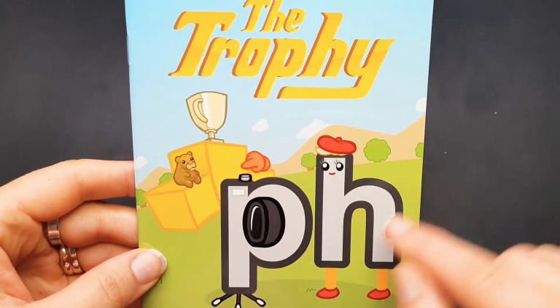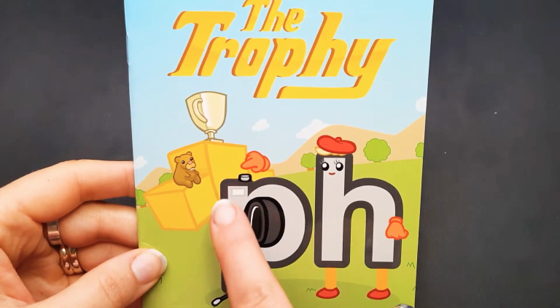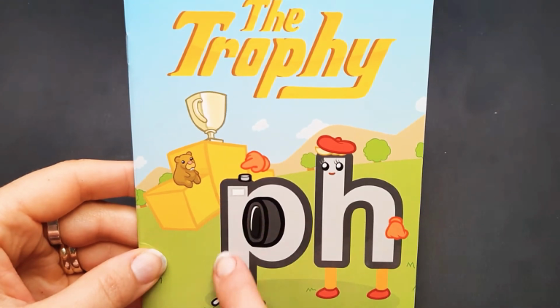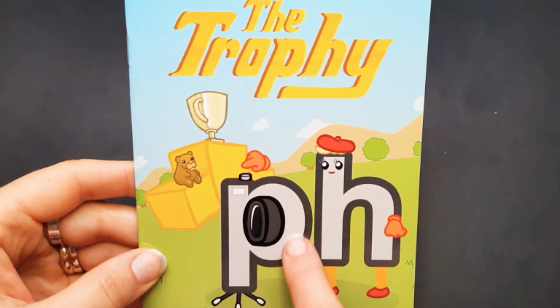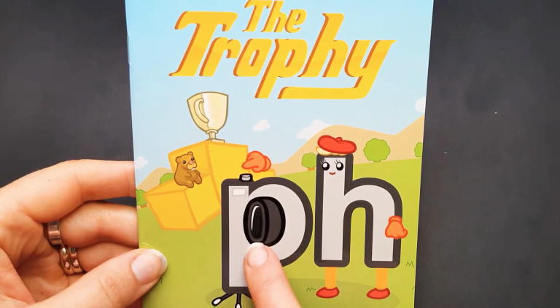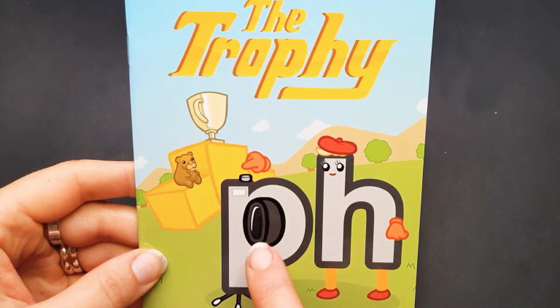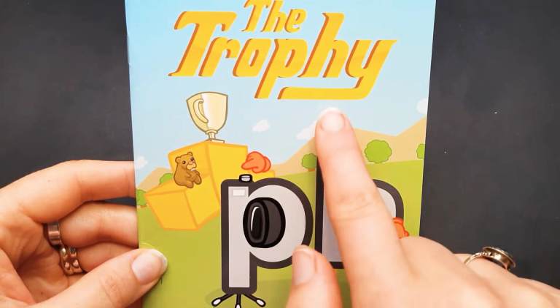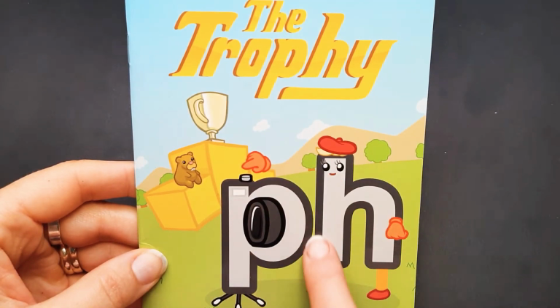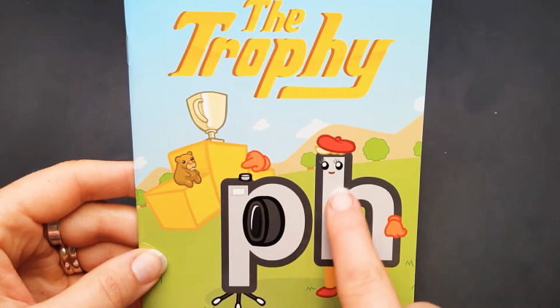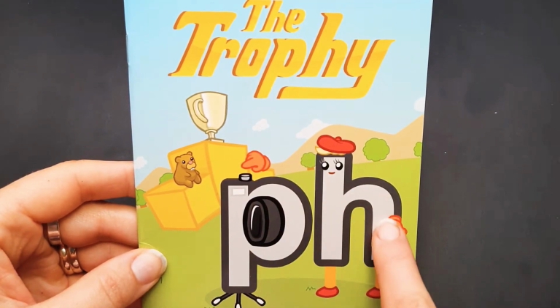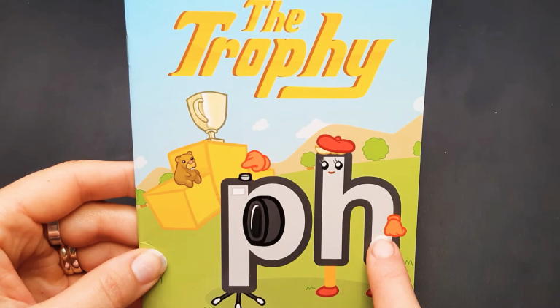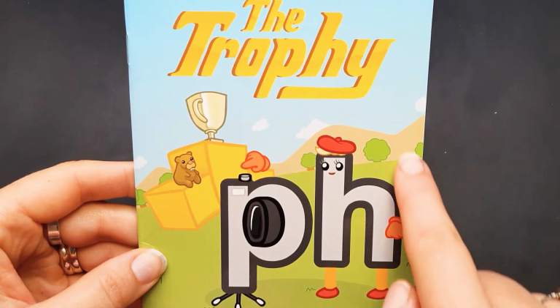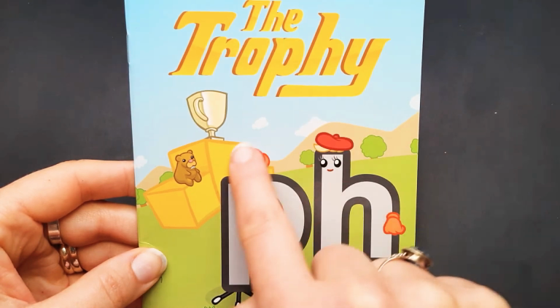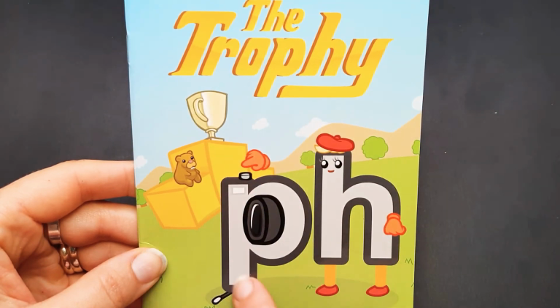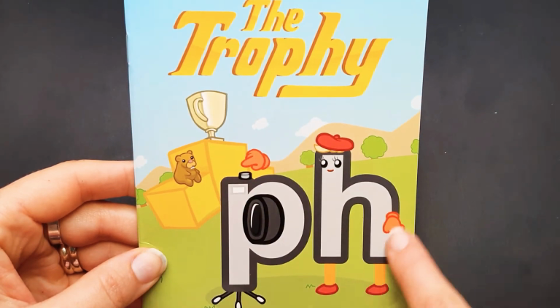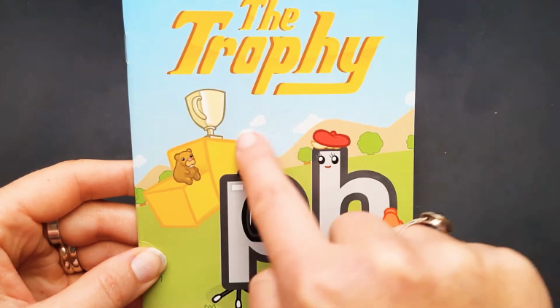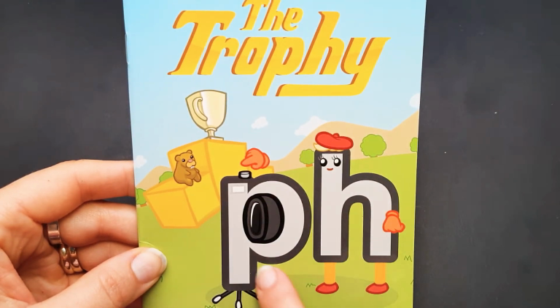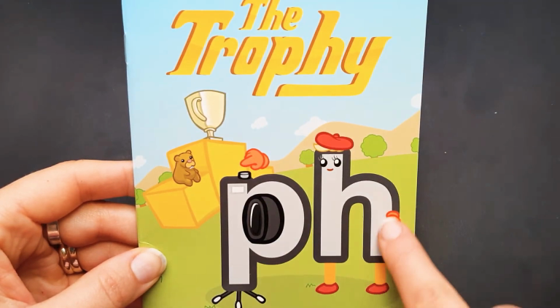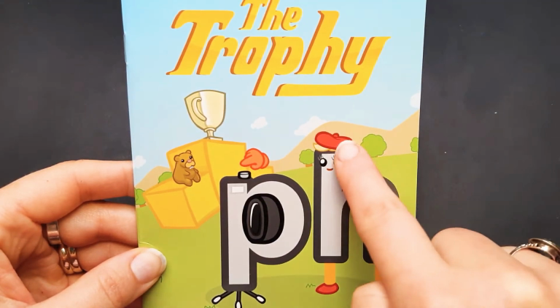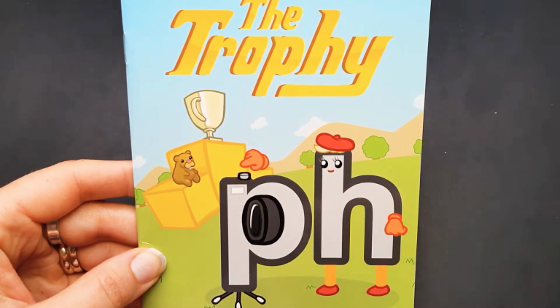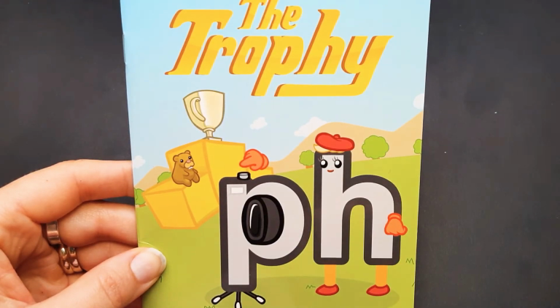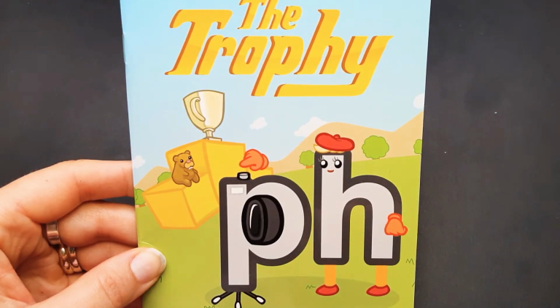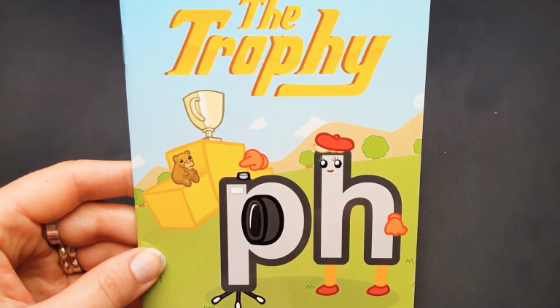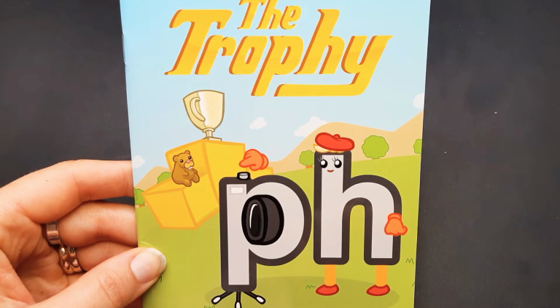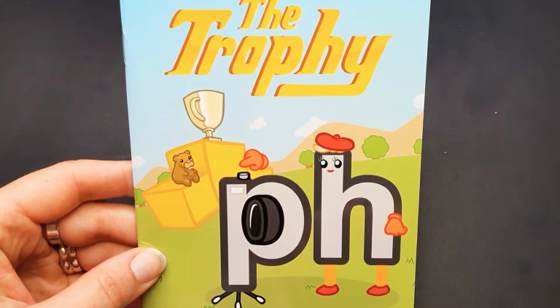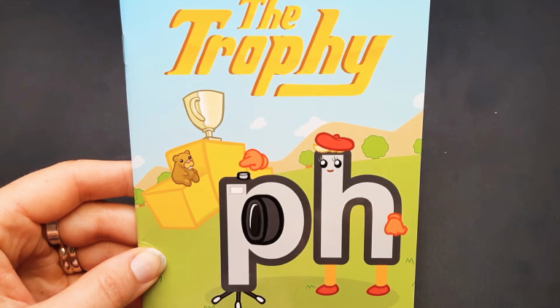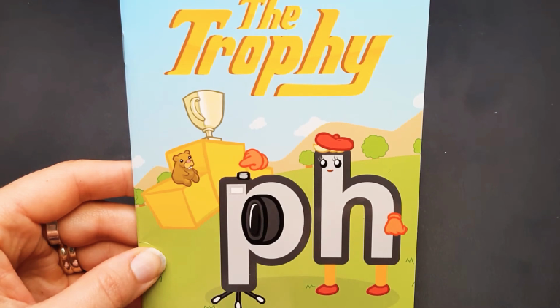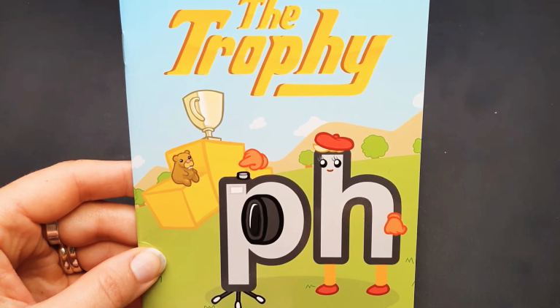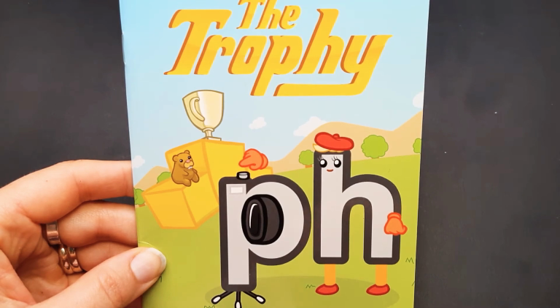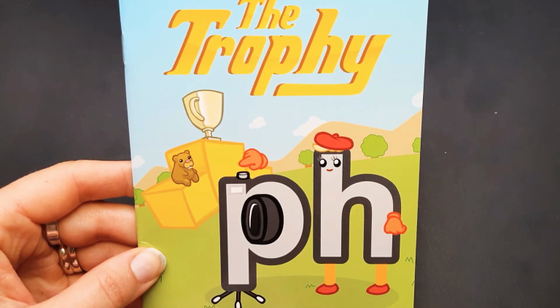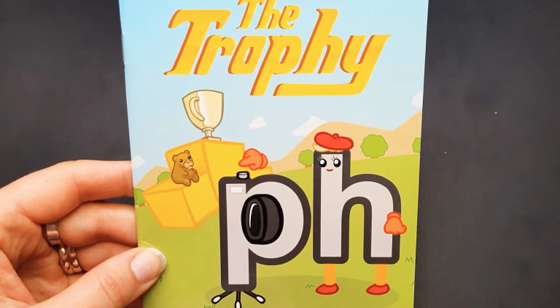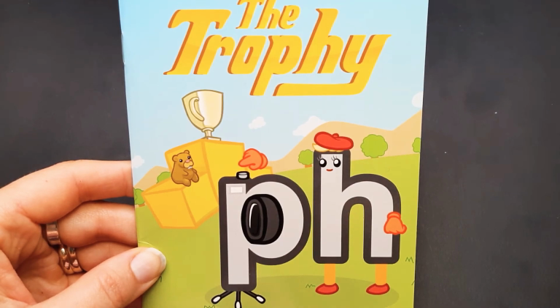The letter P and the letter H combine together to make a different sound. And that sound is a lip cooler. It goes like this.